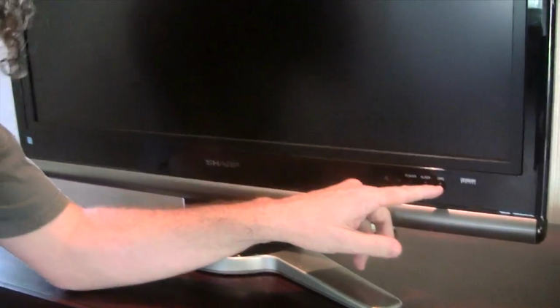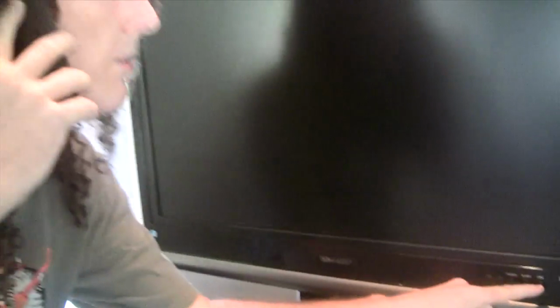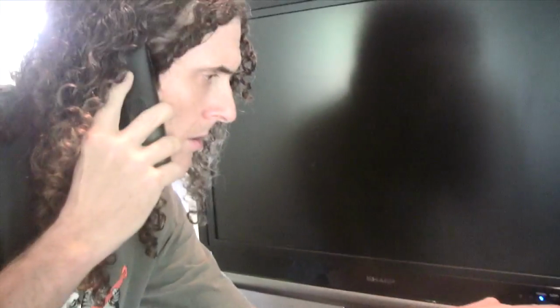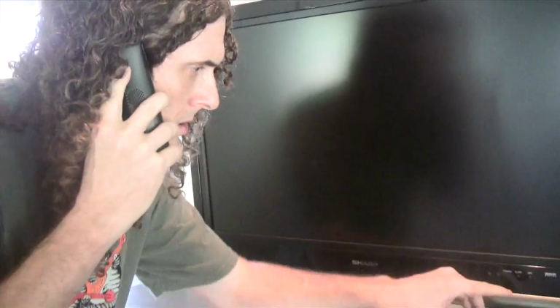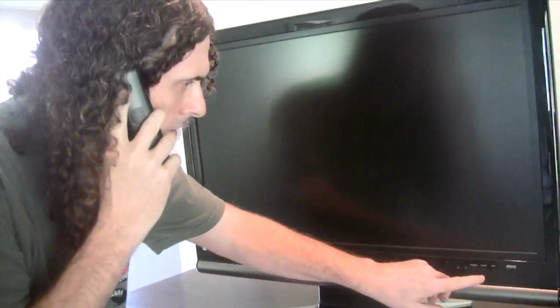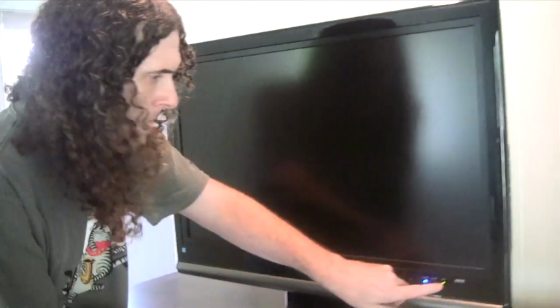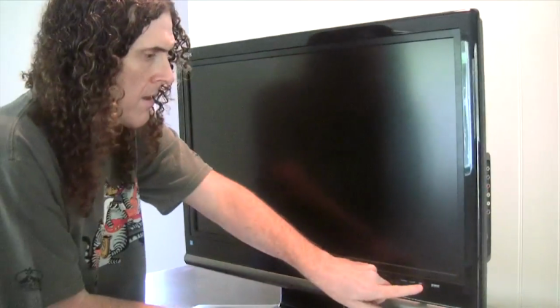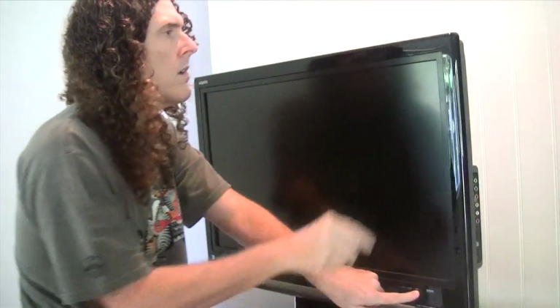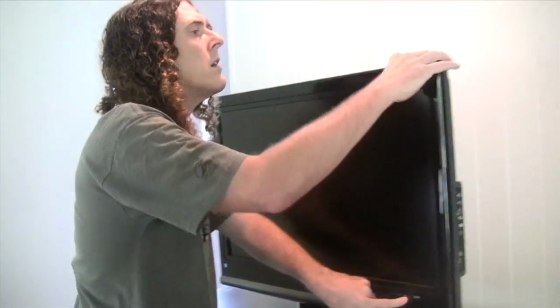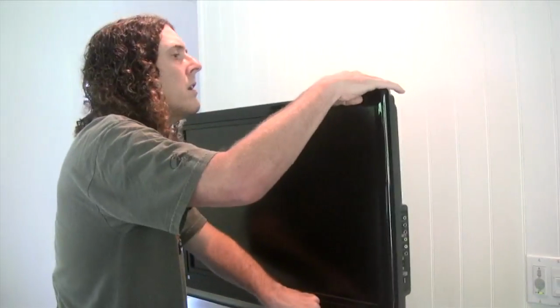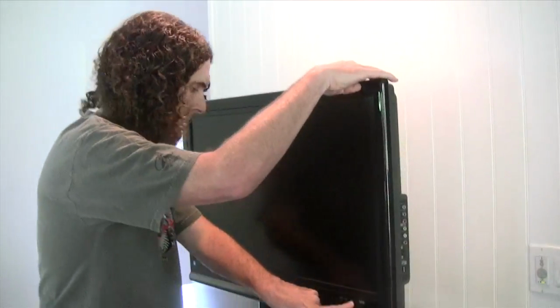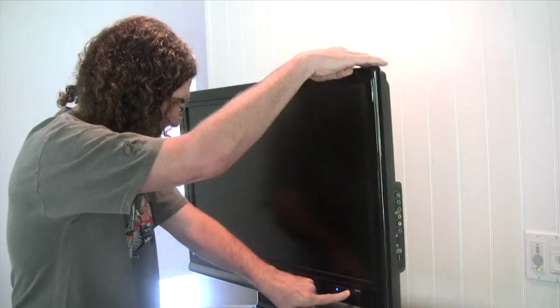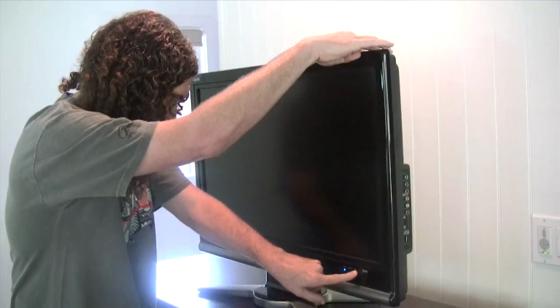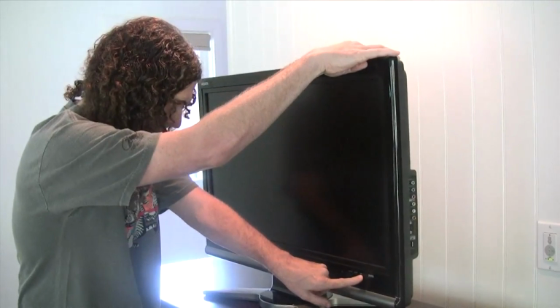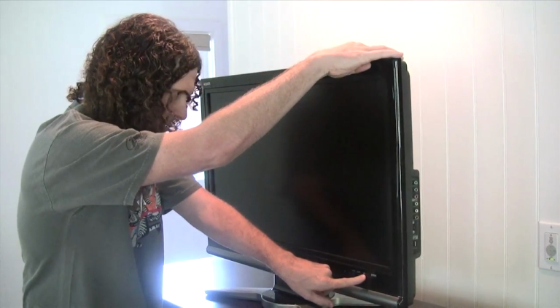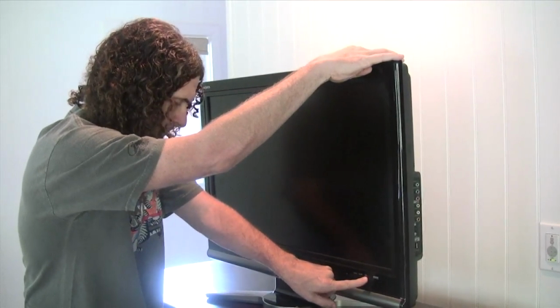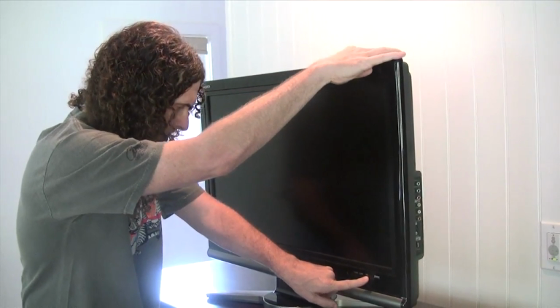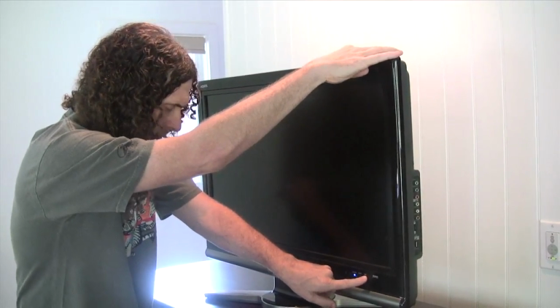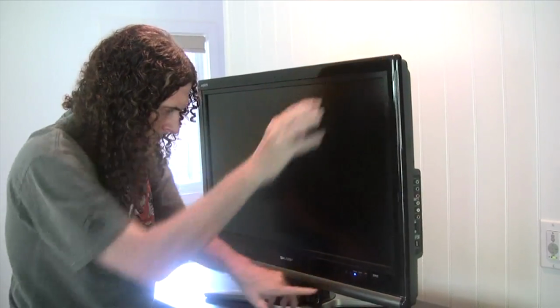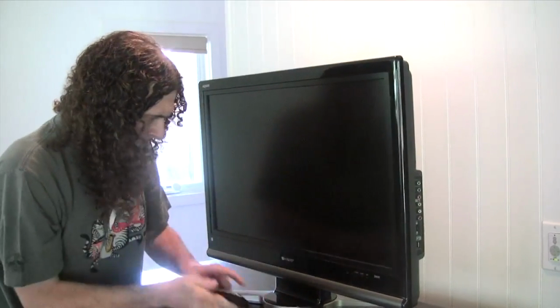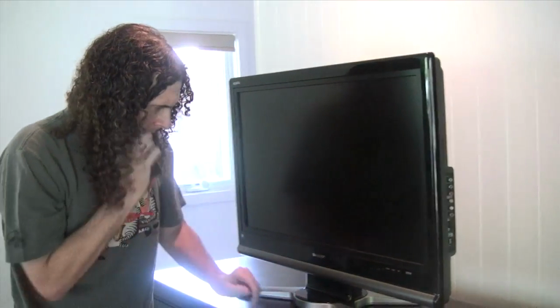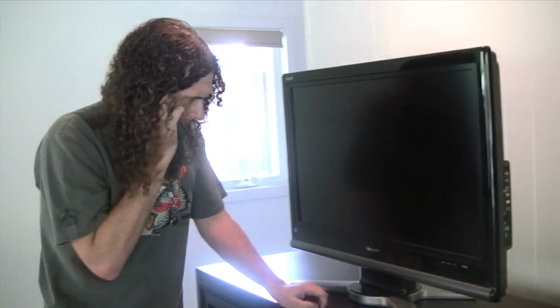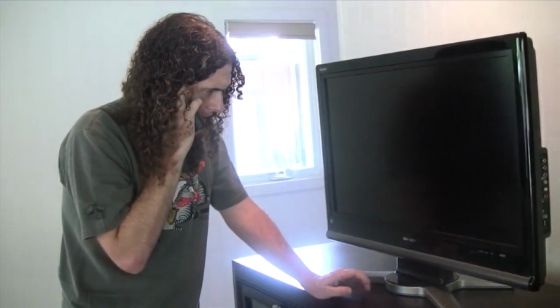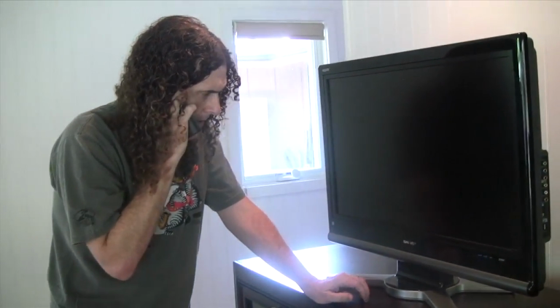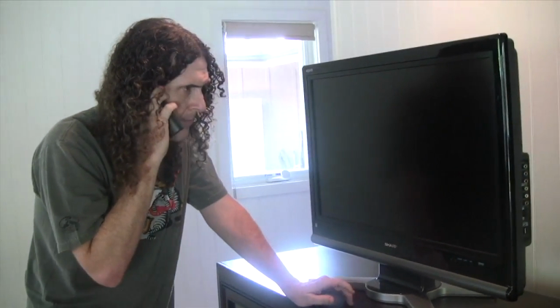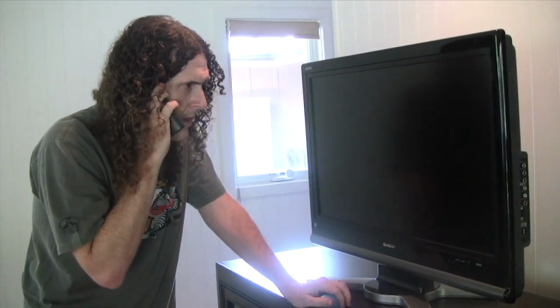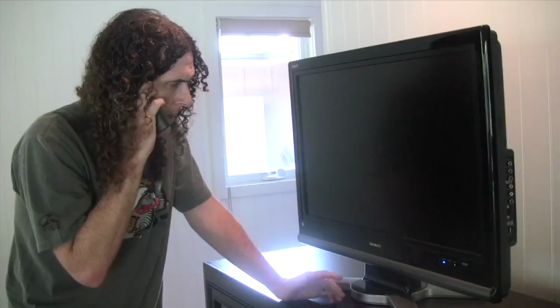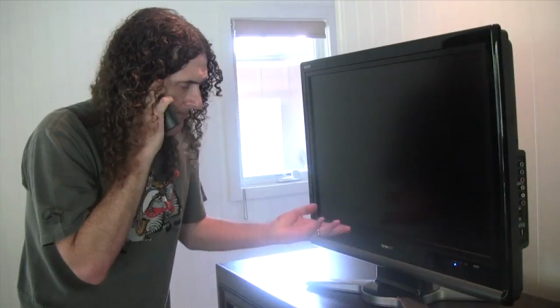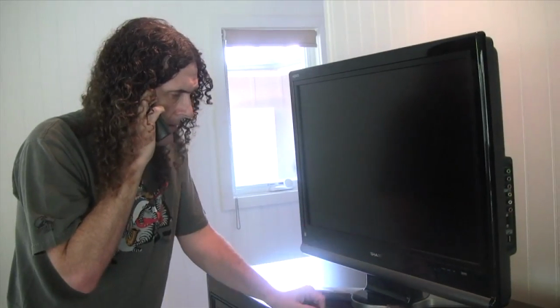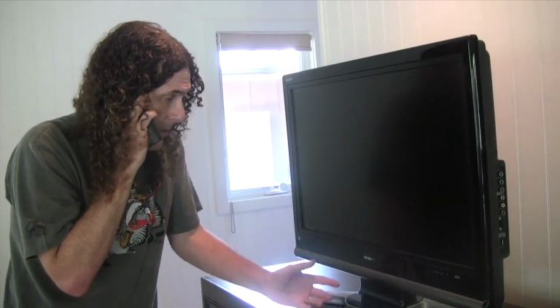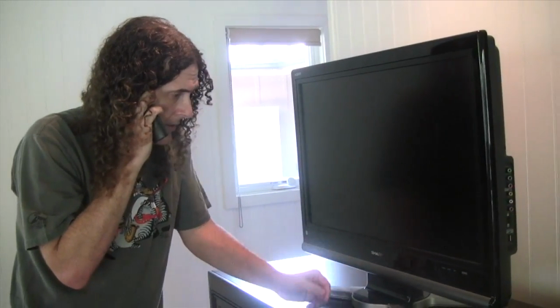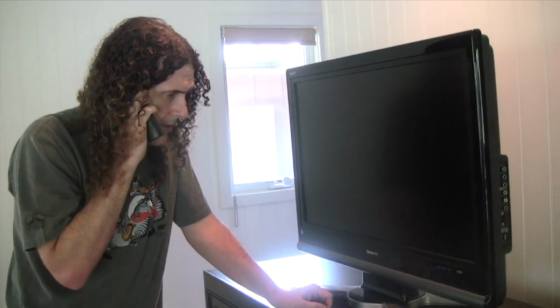Hold on, hold on. No, that didn't do it. Is there anything else I can try?